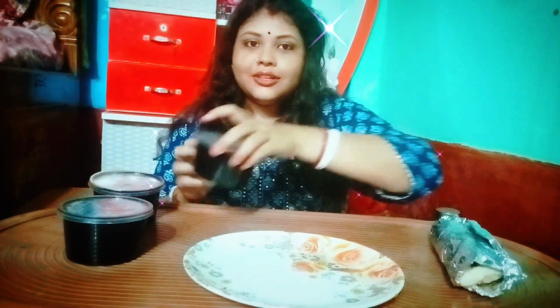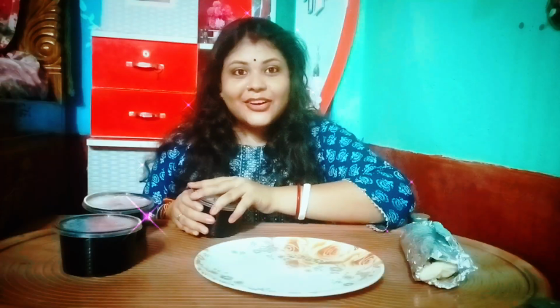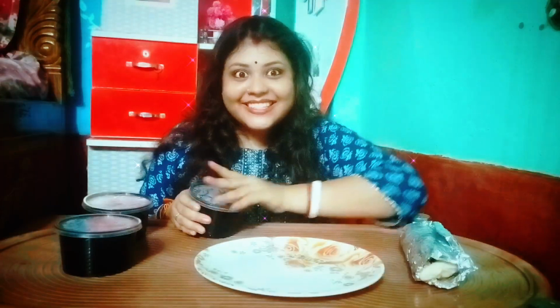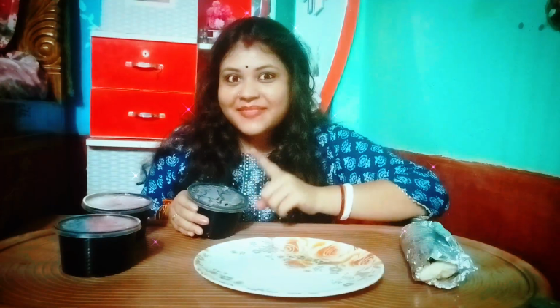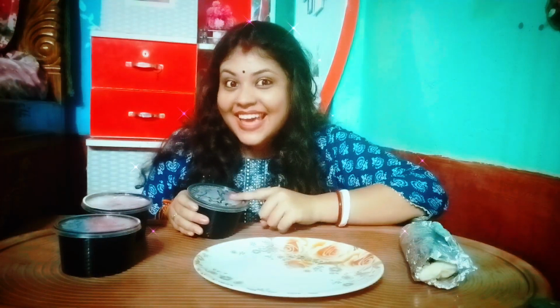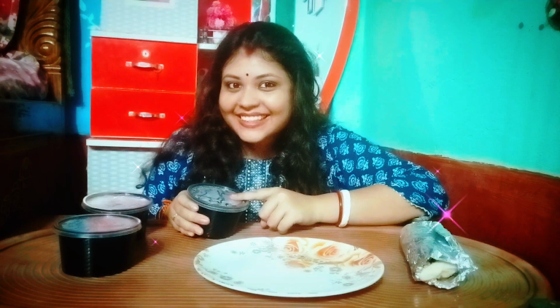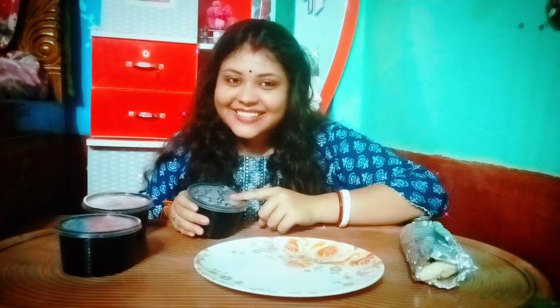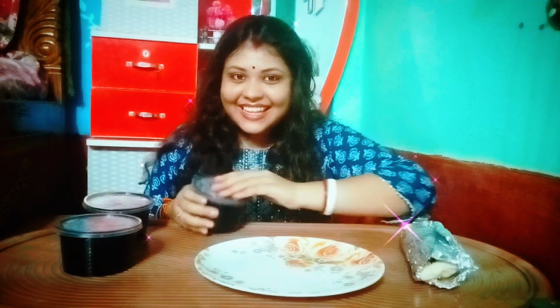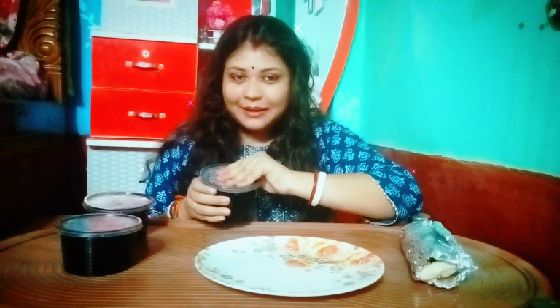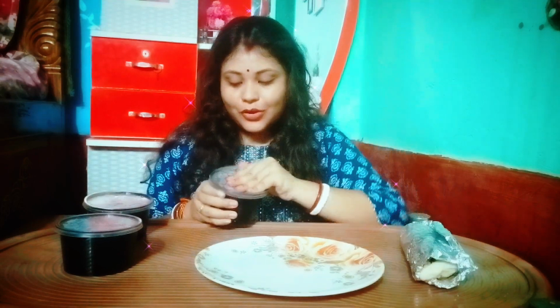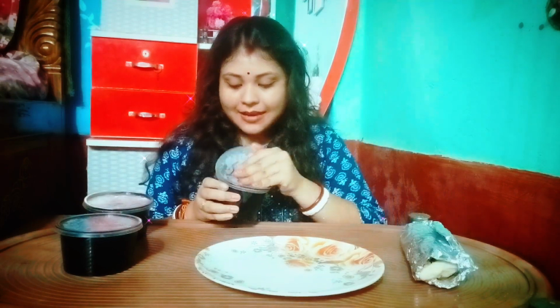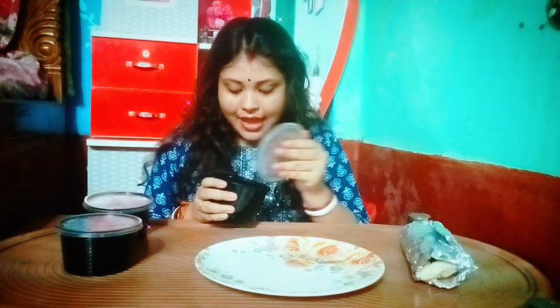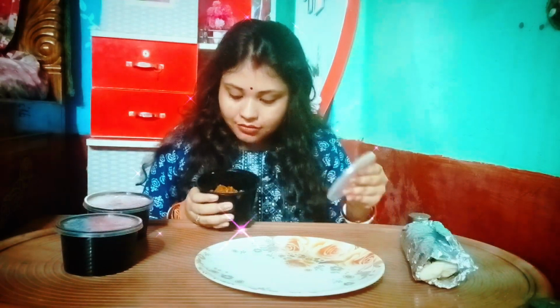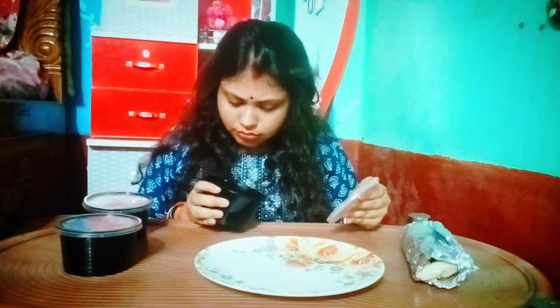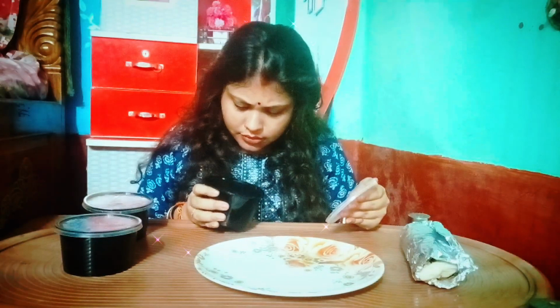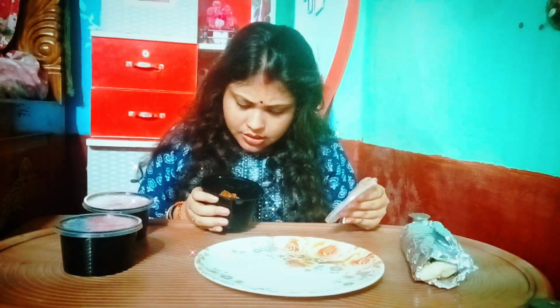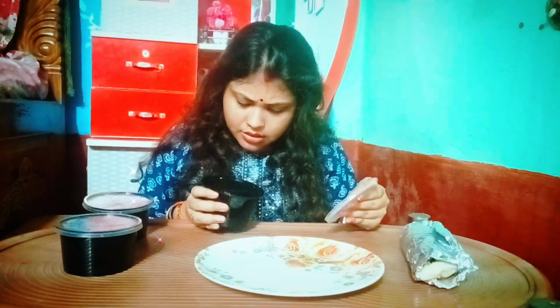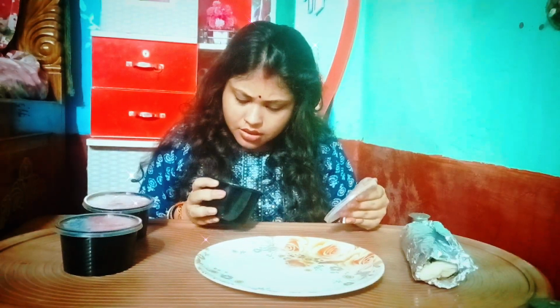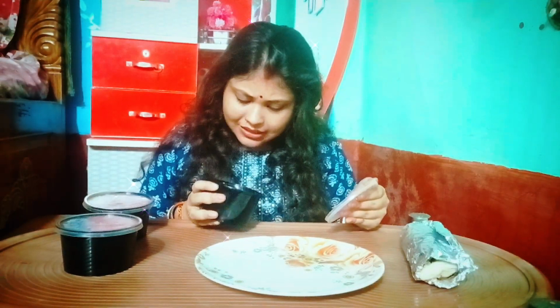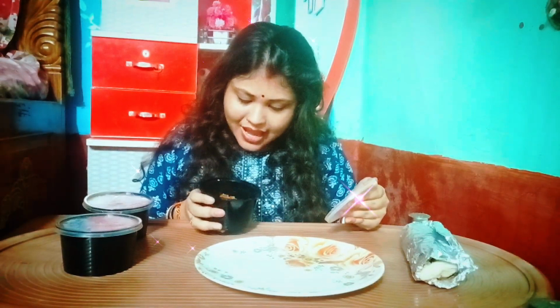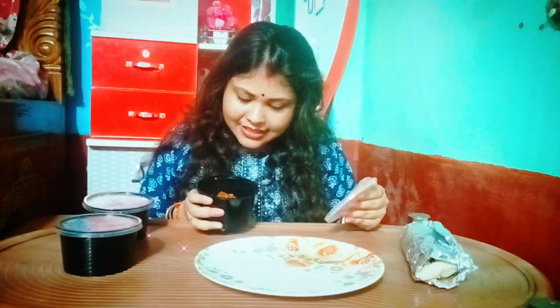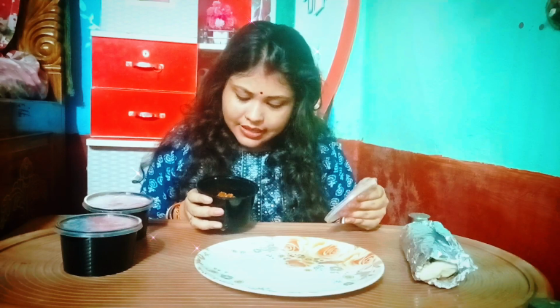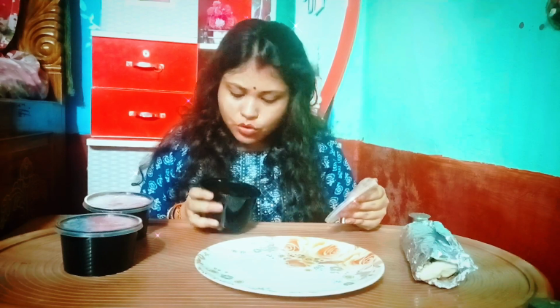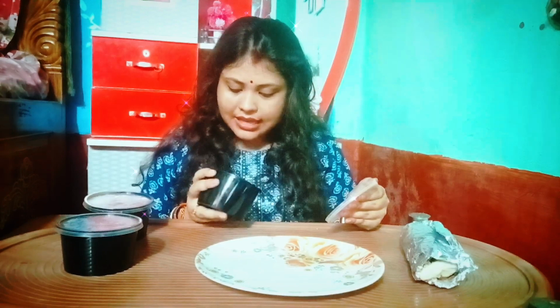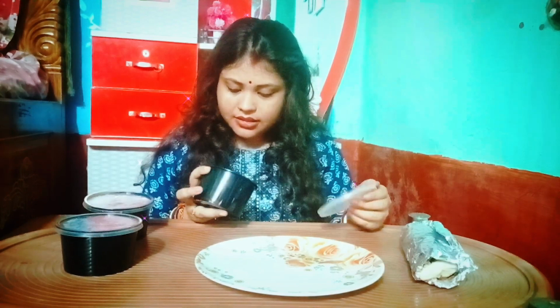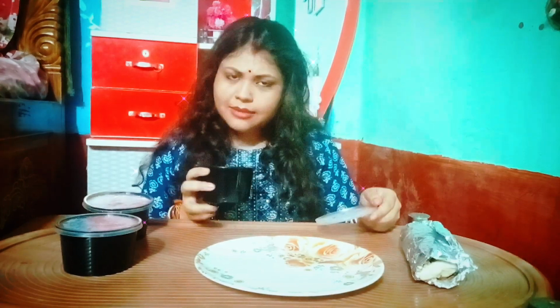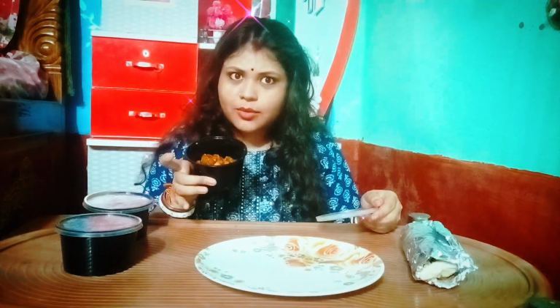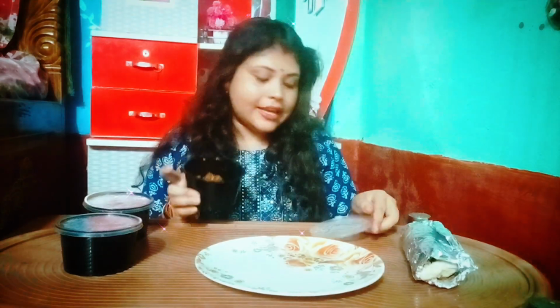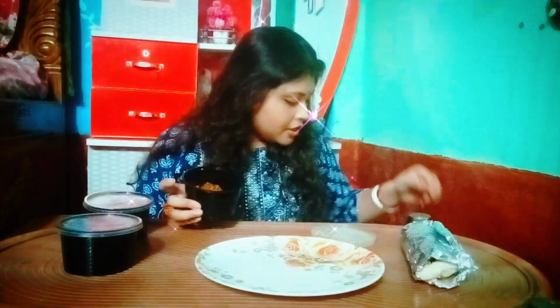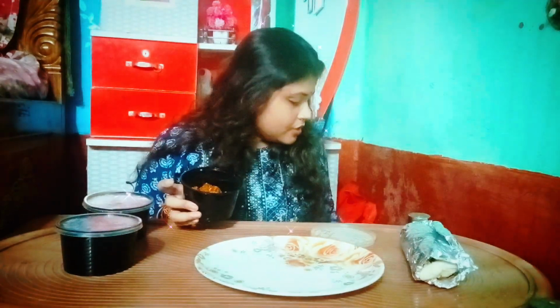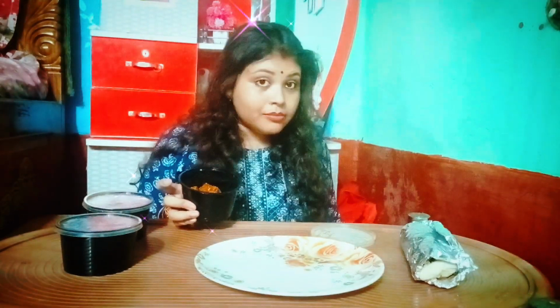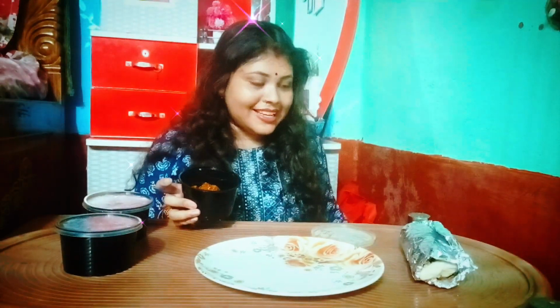So what is in this cup? Let's see — in this cup is the chili mushroom. Let's remove the lid.